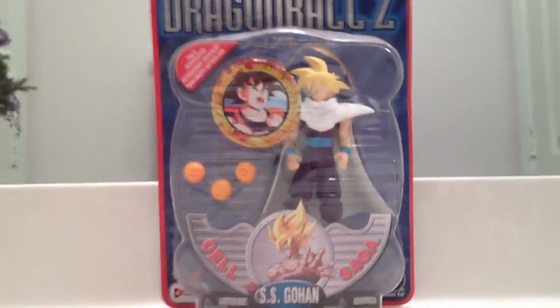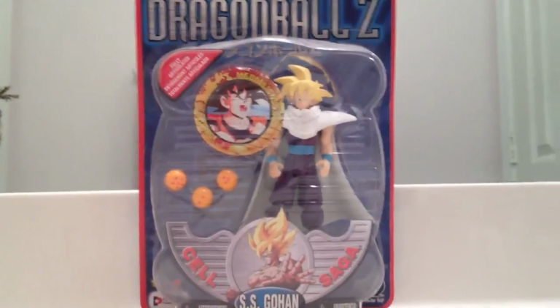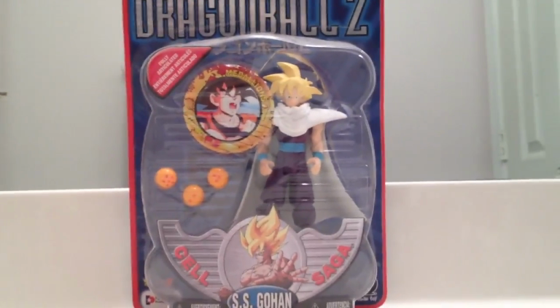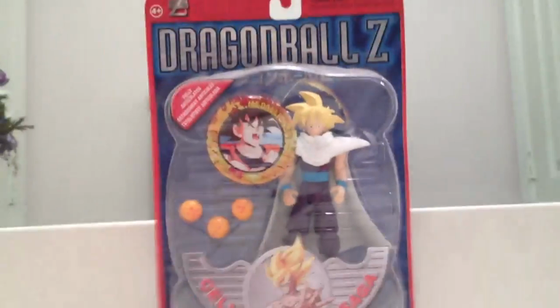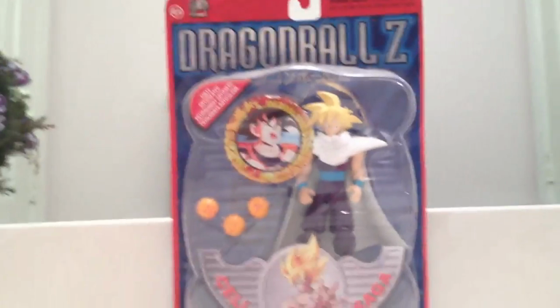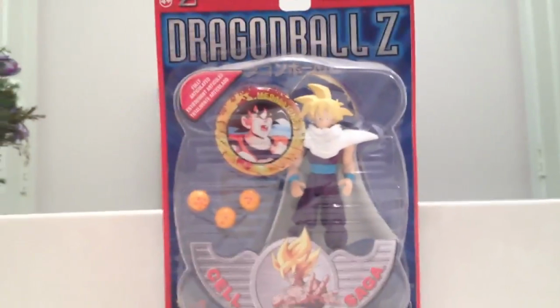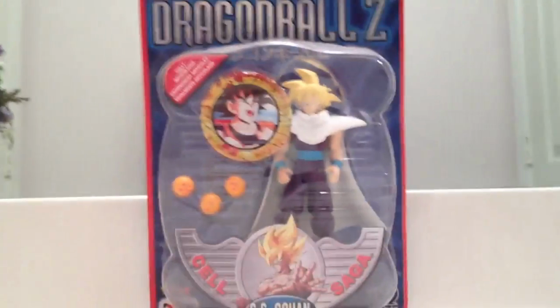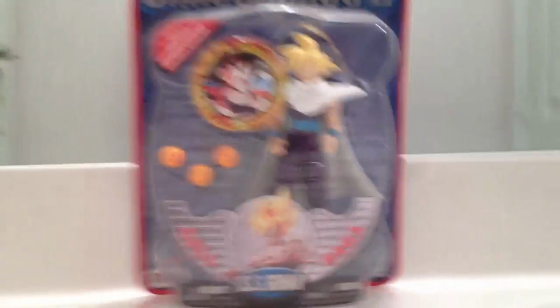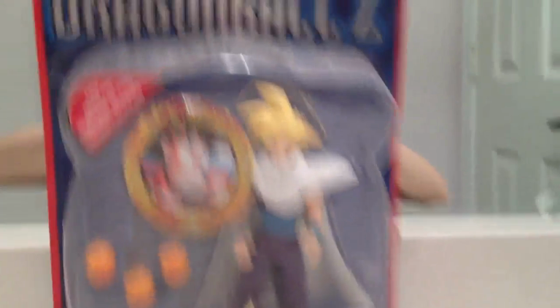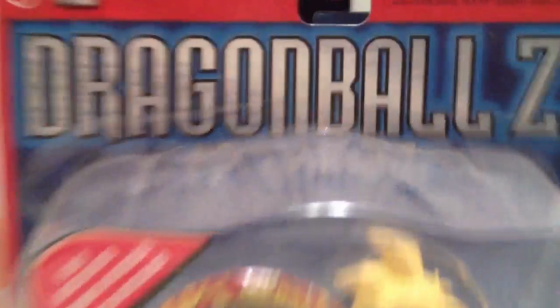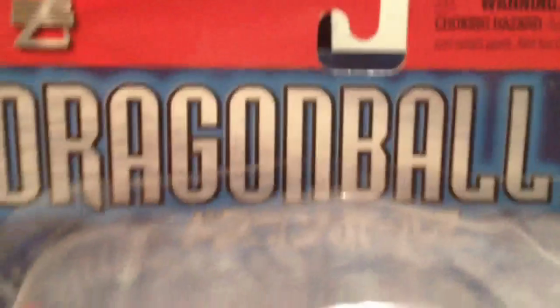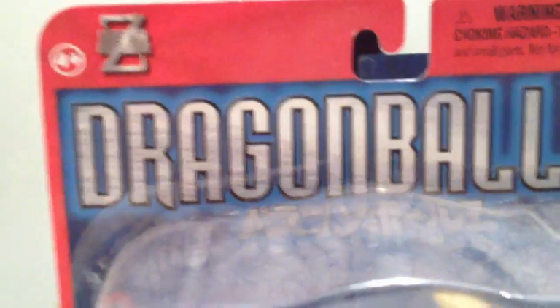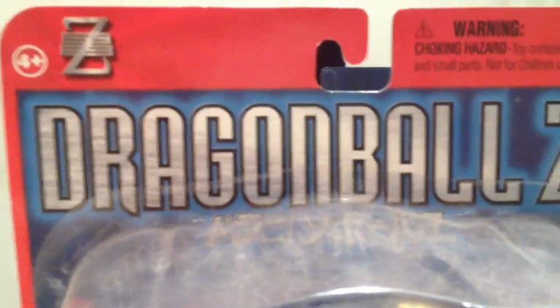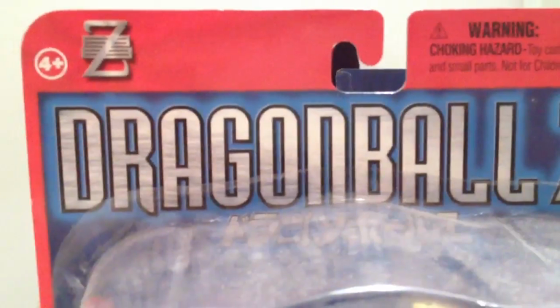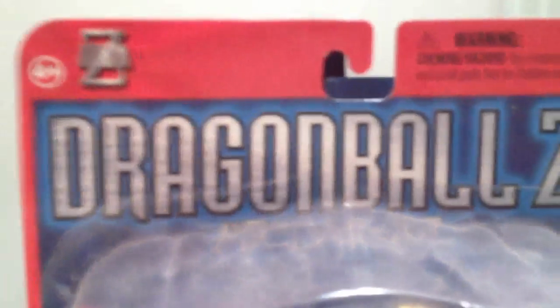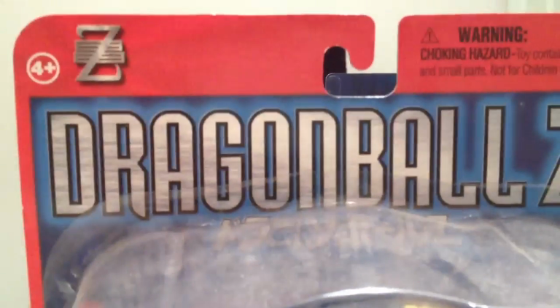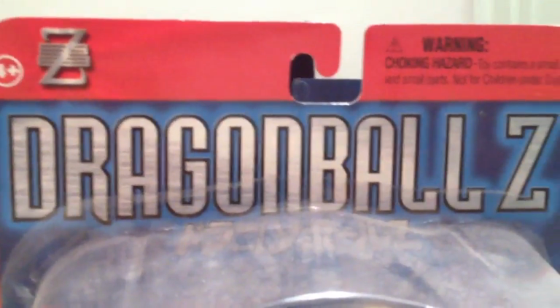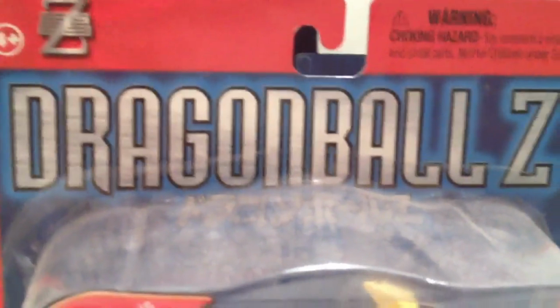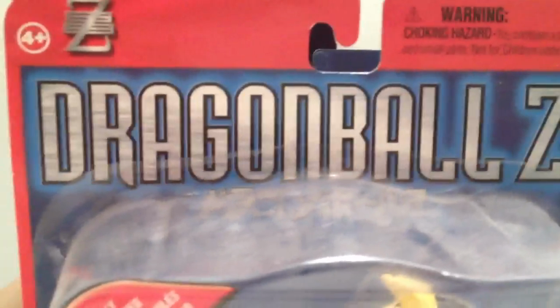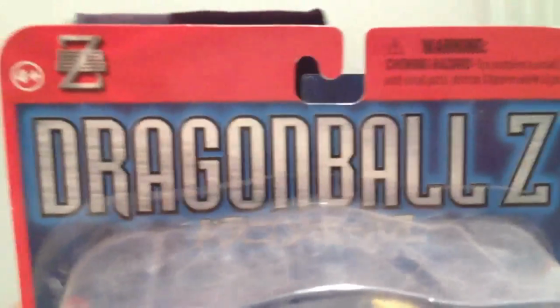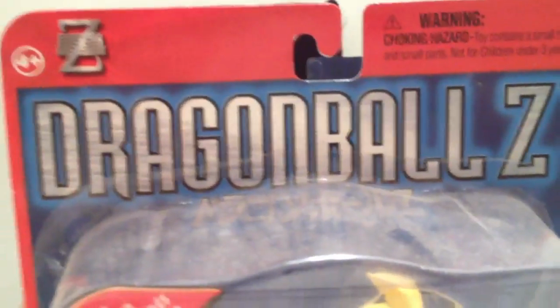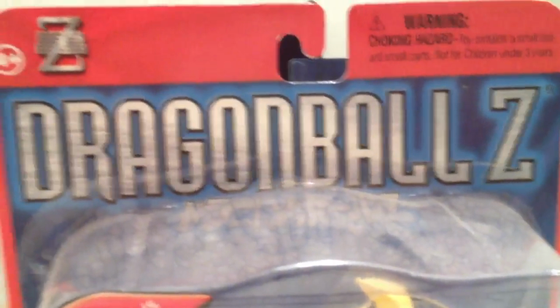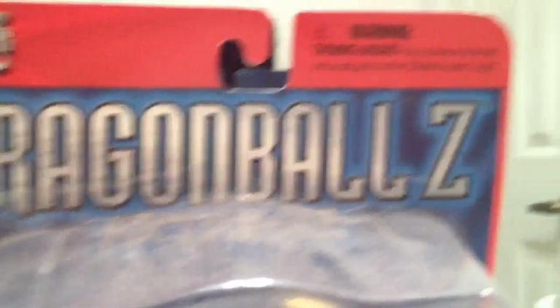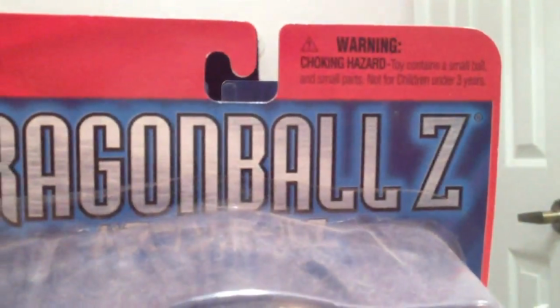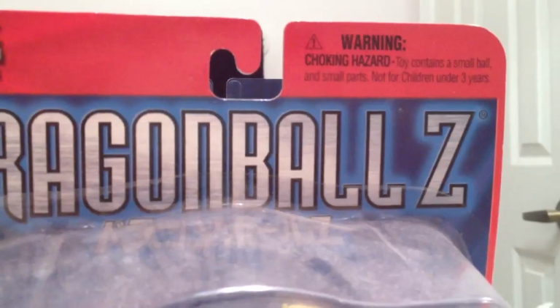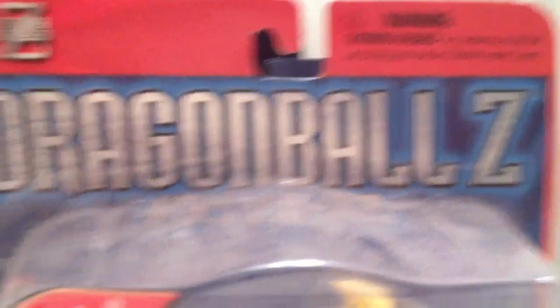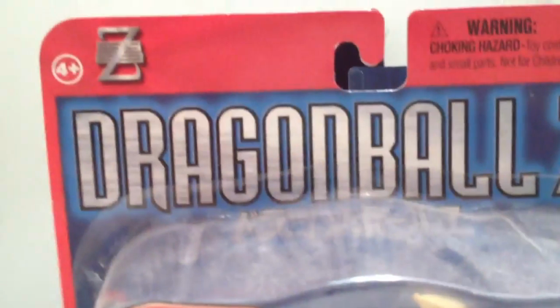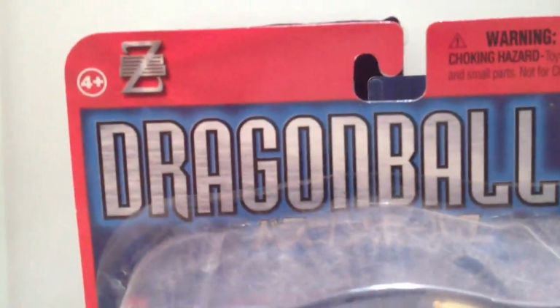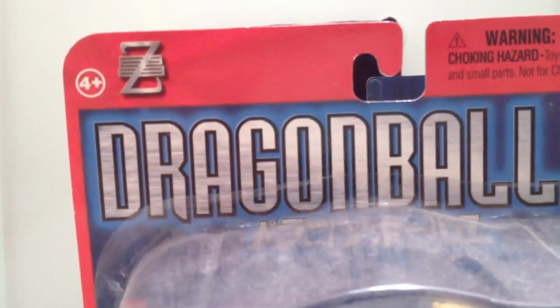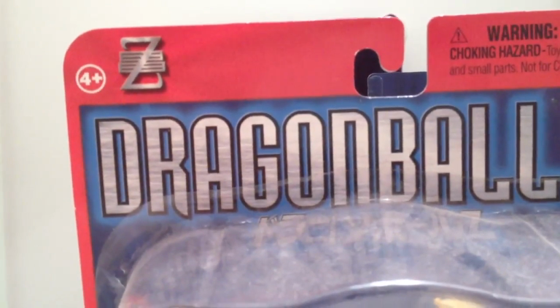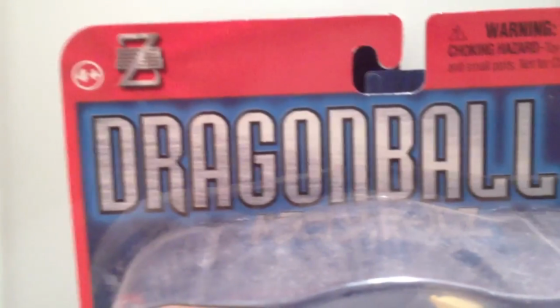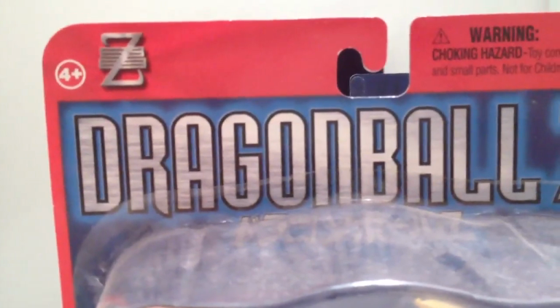So first let's take a closer look at the packaging. We see here on the top it says Dragon Ball Z in silver font, it has a choking hazard thing, and then the Z there.